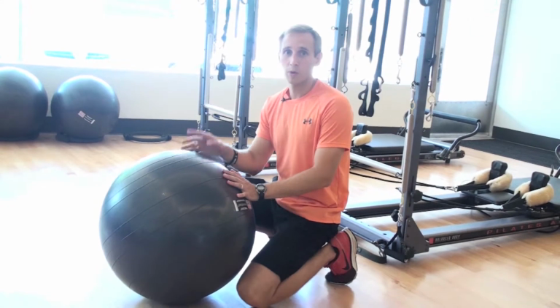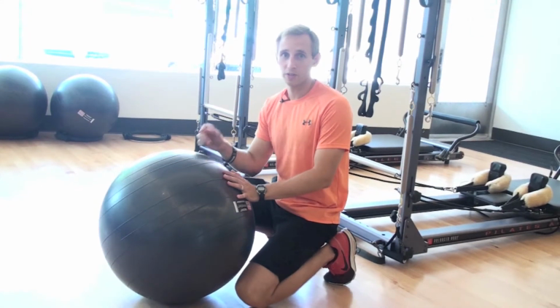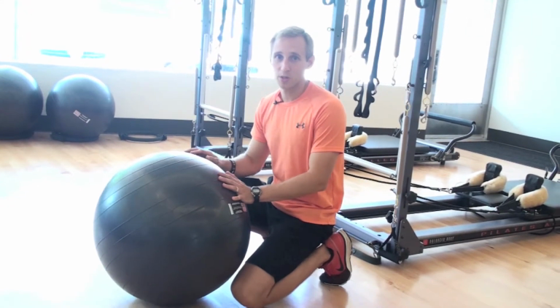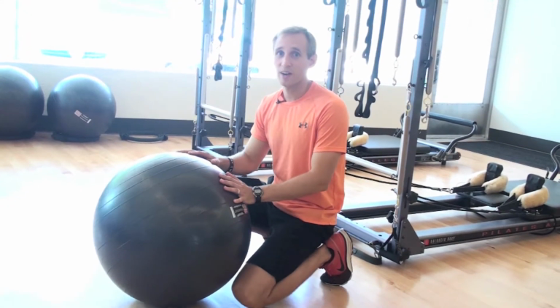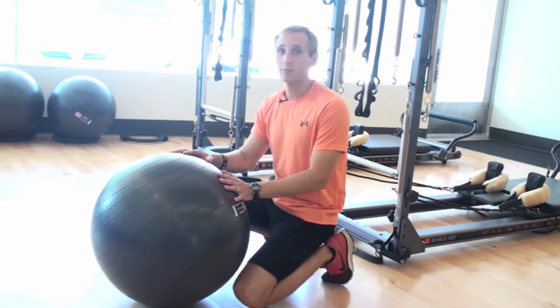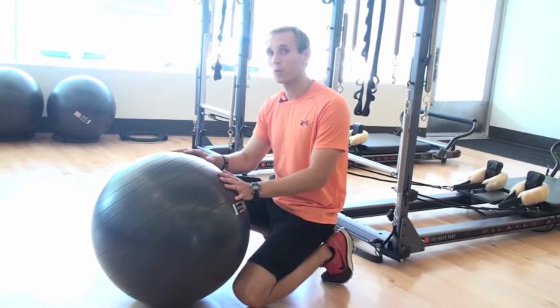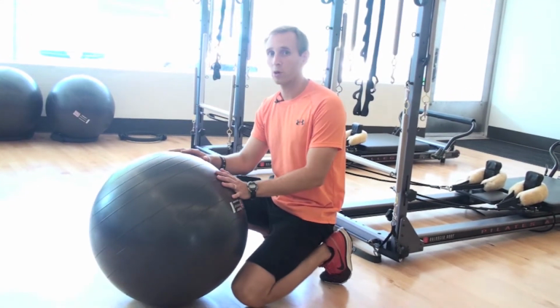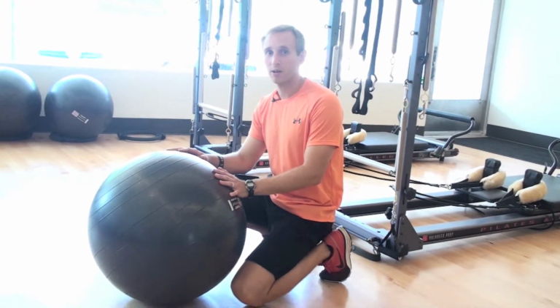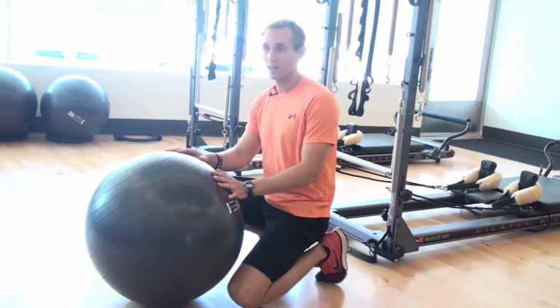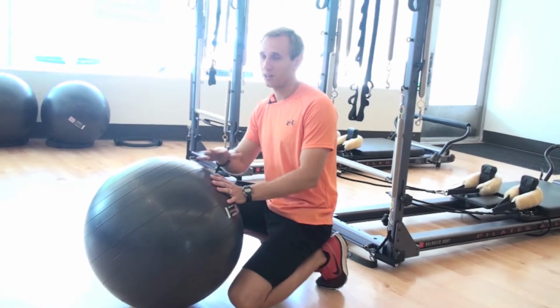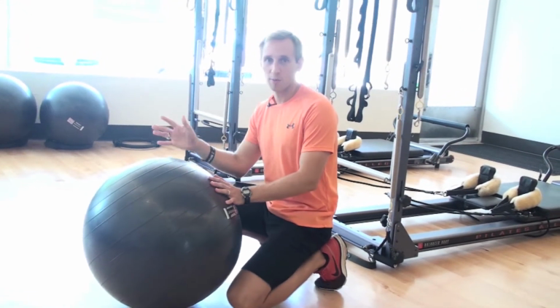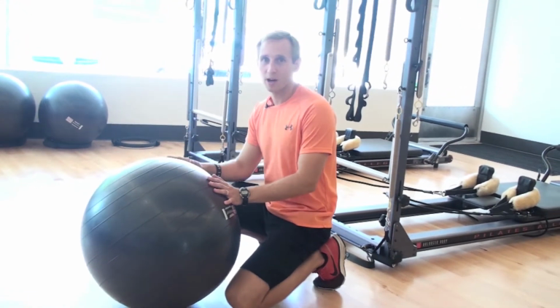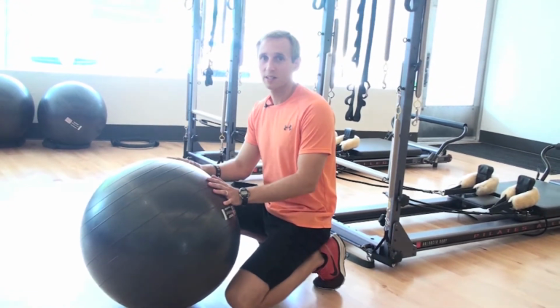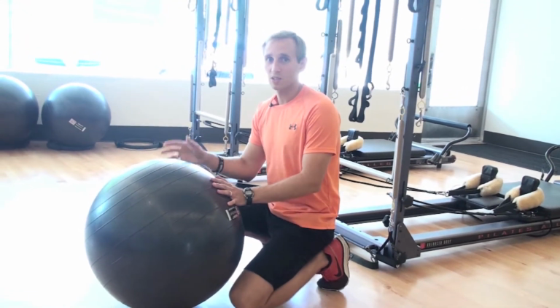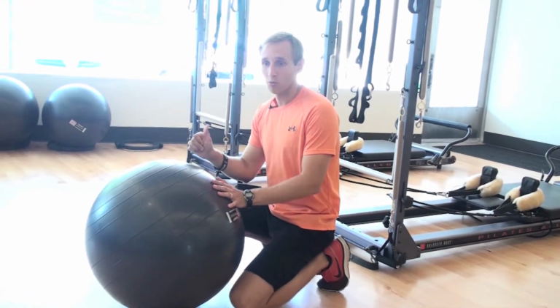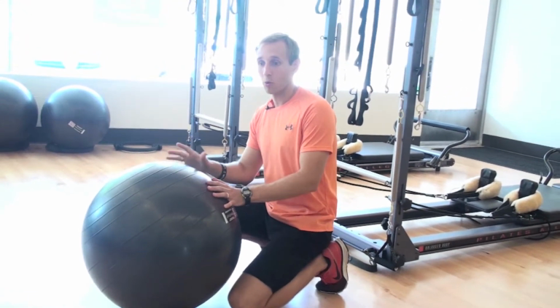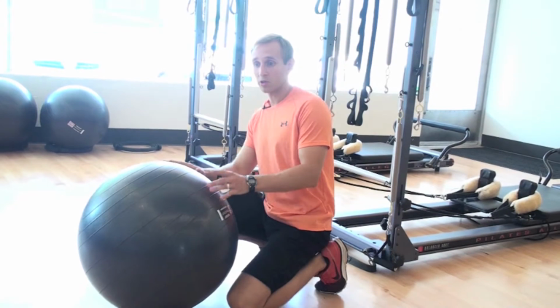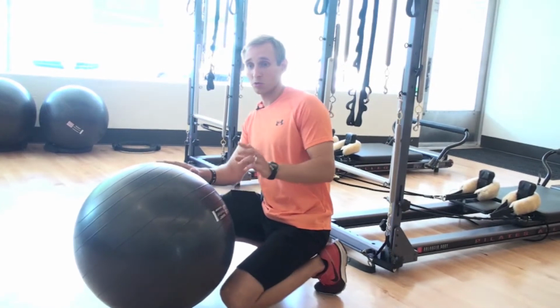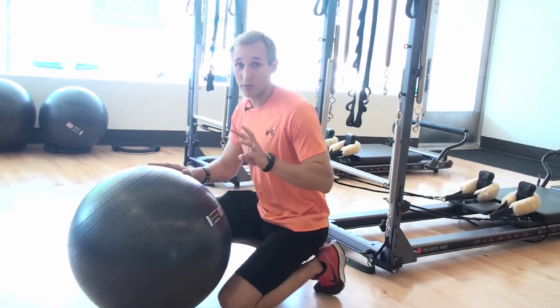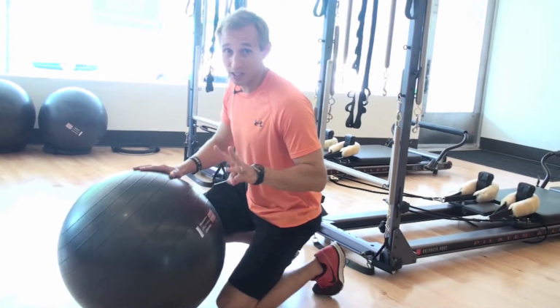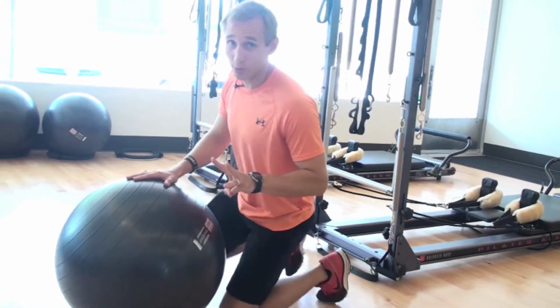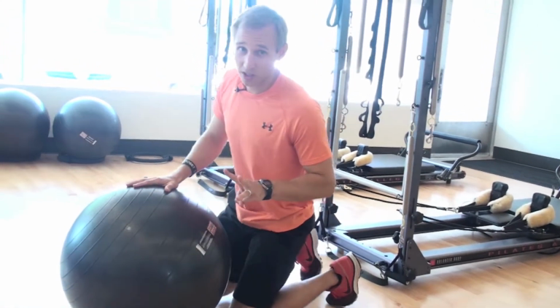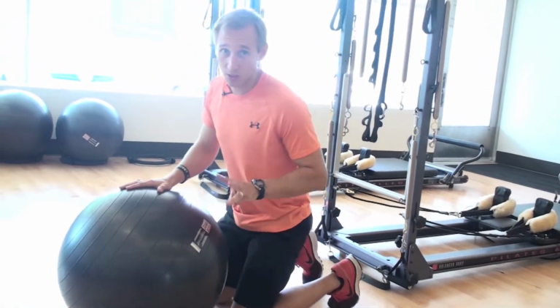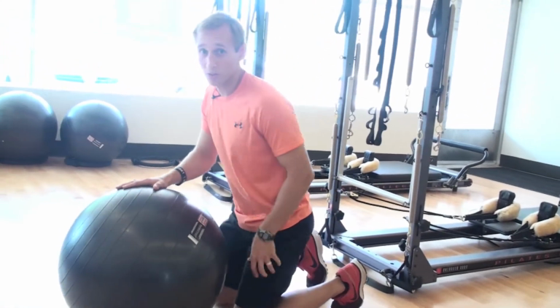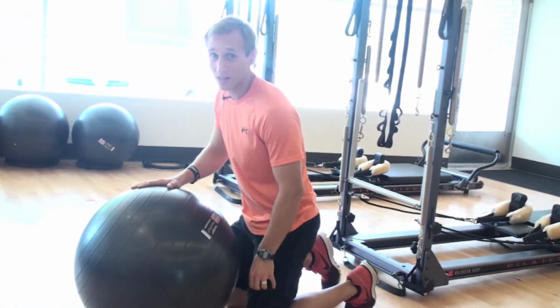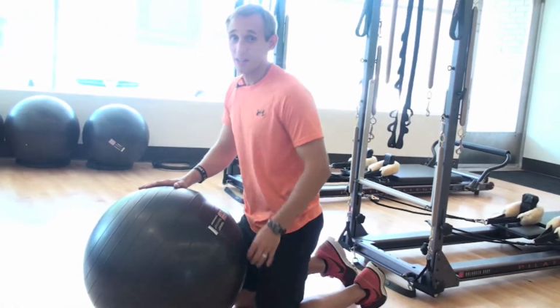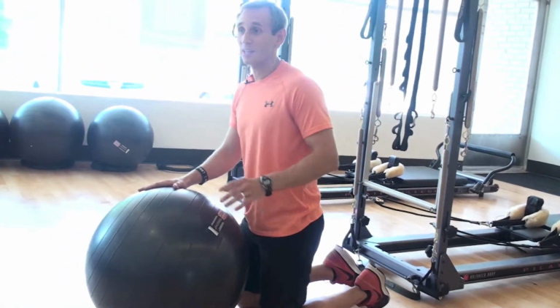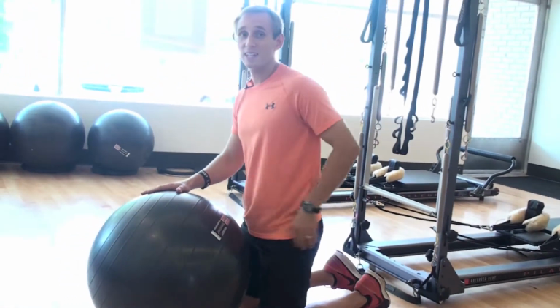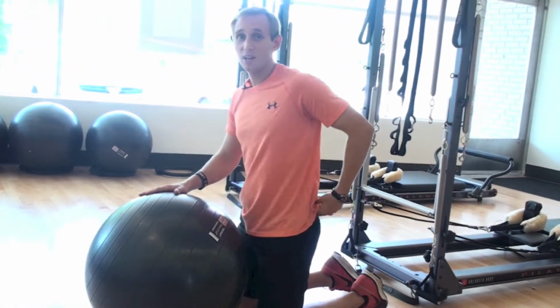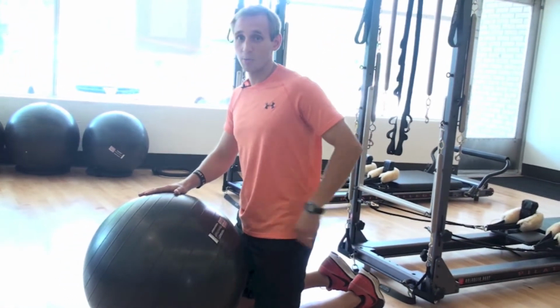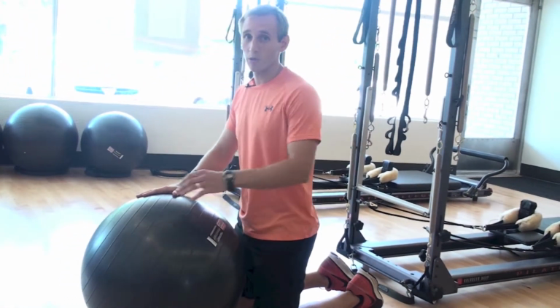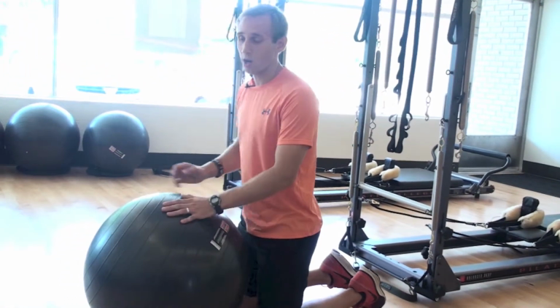We want to get those muscles firing before your workout — anything upper body. We have three simple exercises we're going to do: it's a T, a W, and a Y.